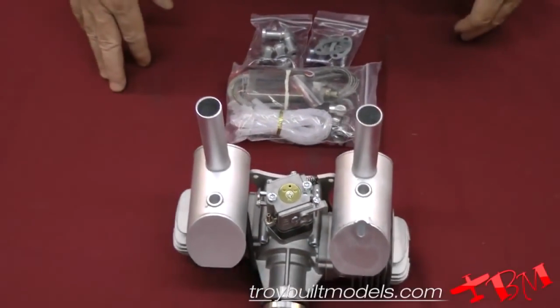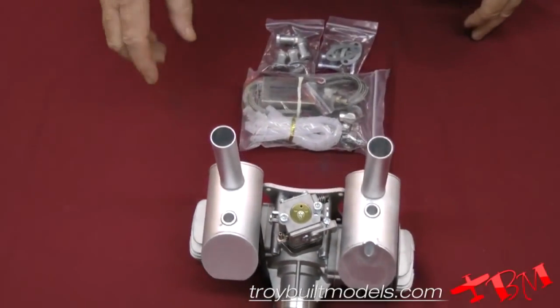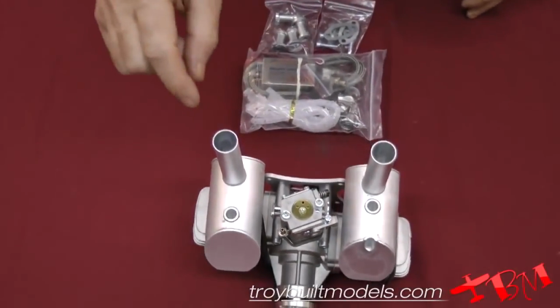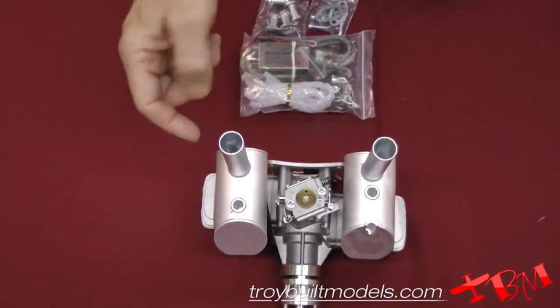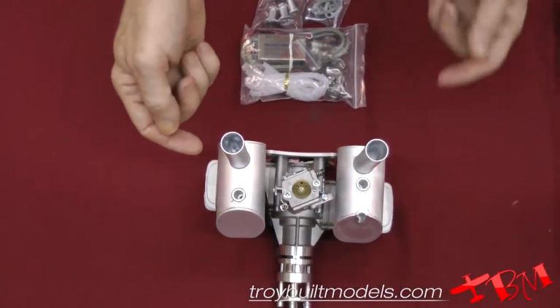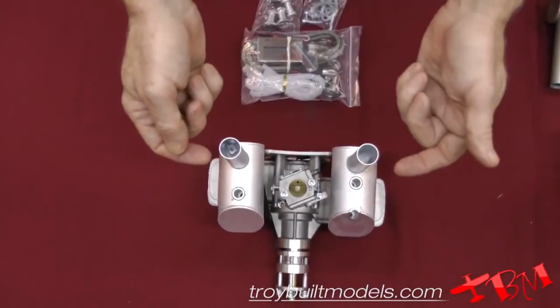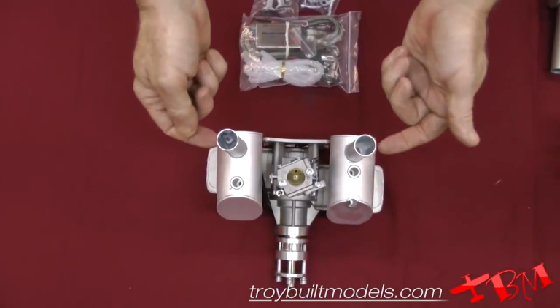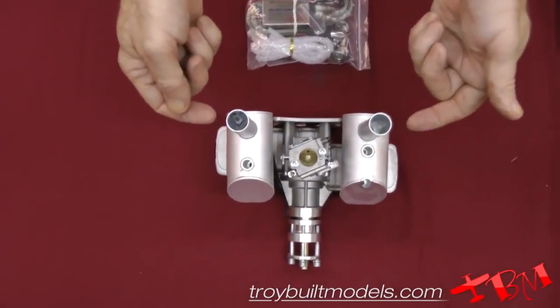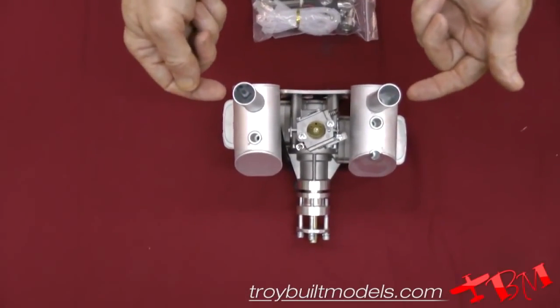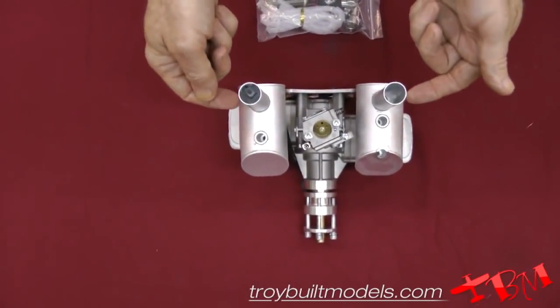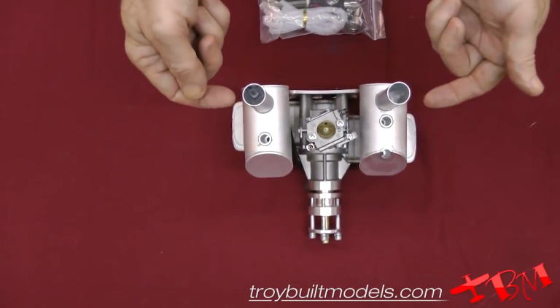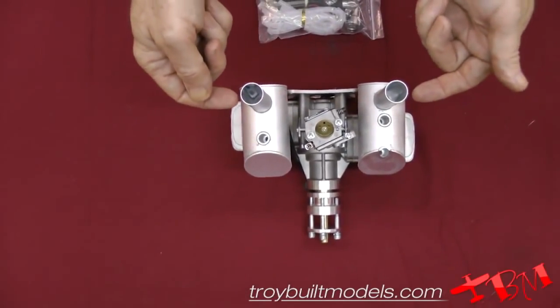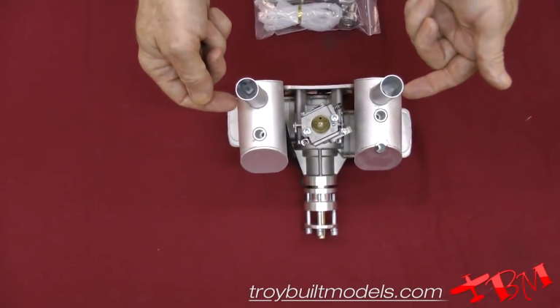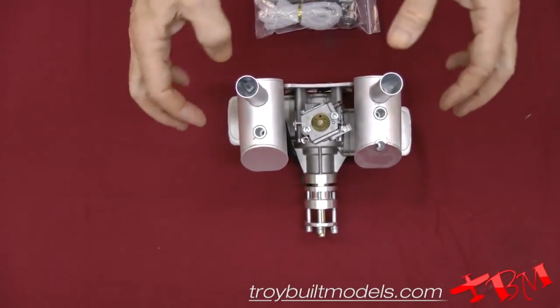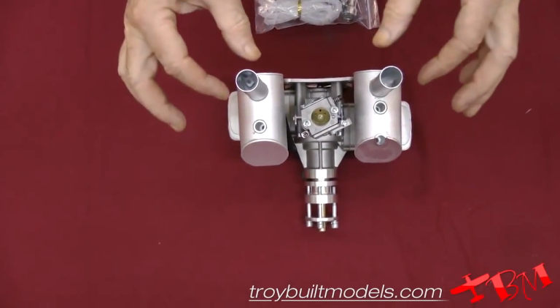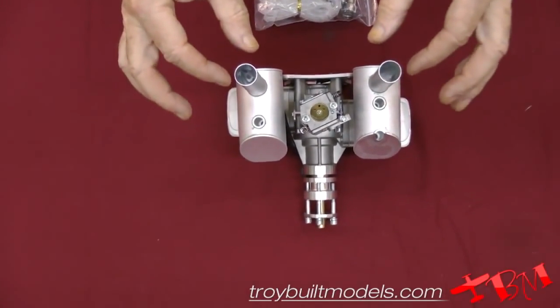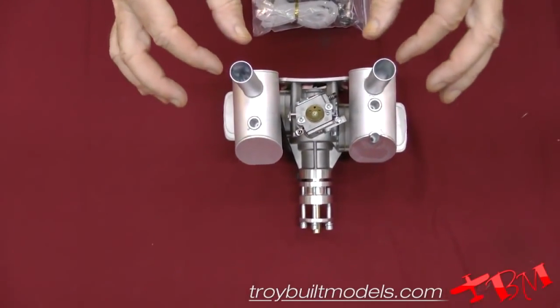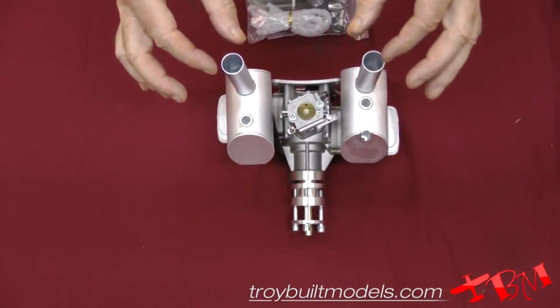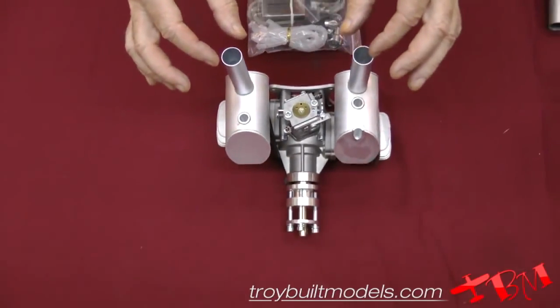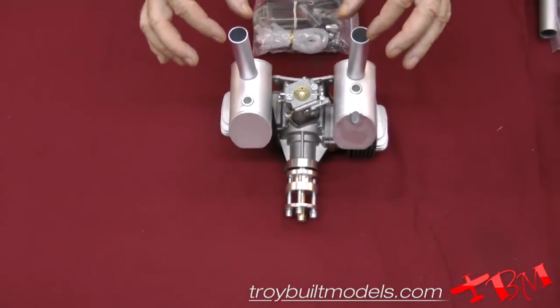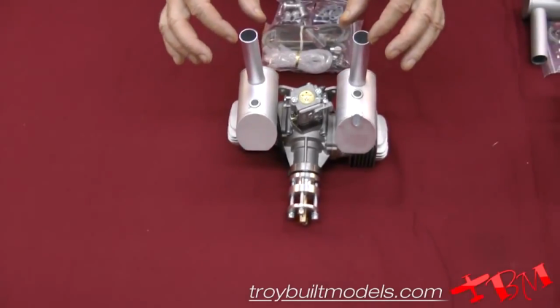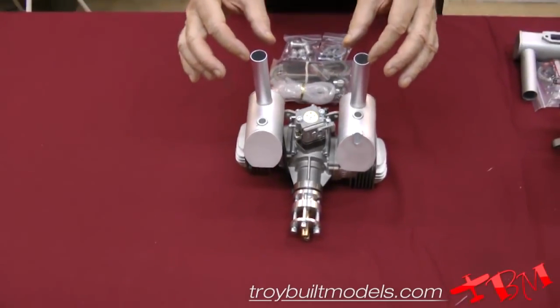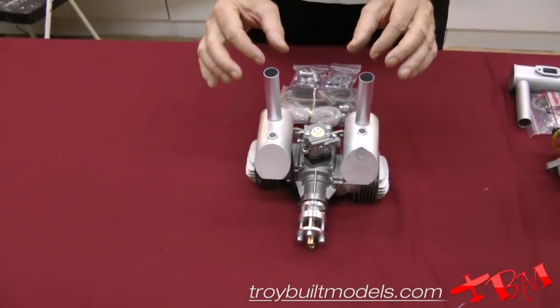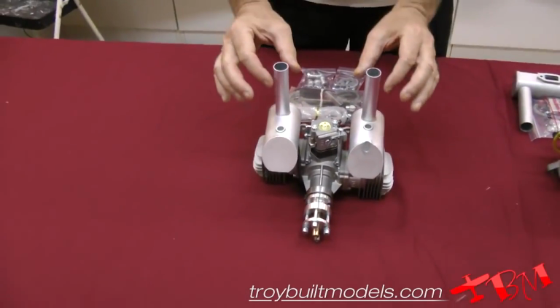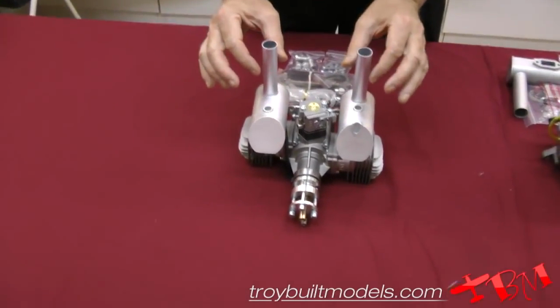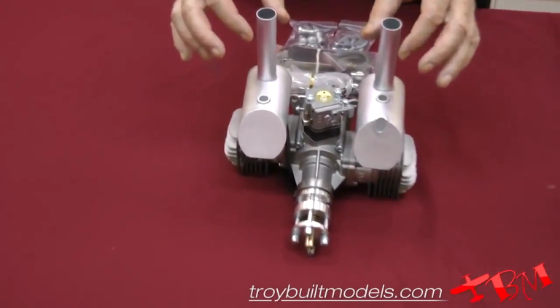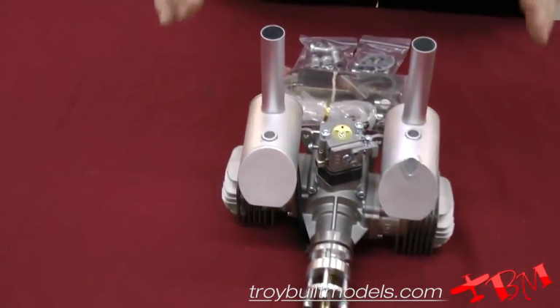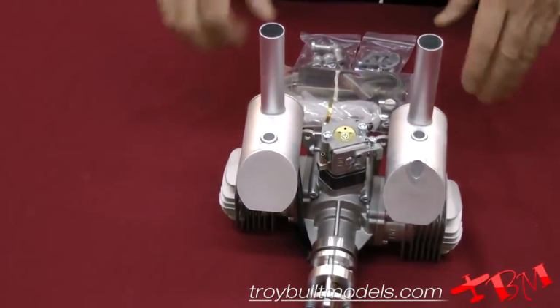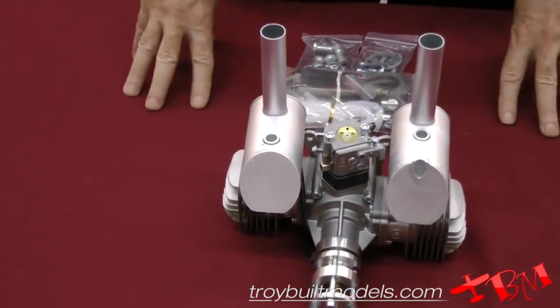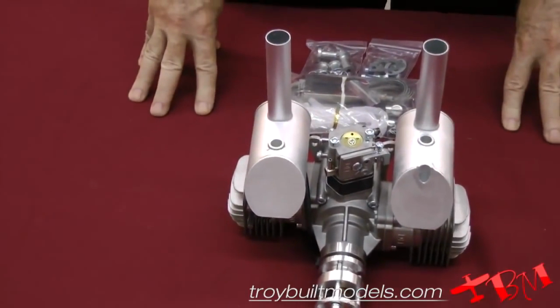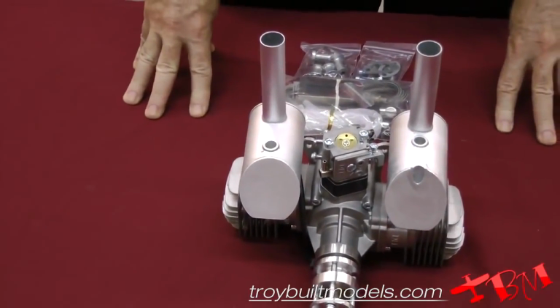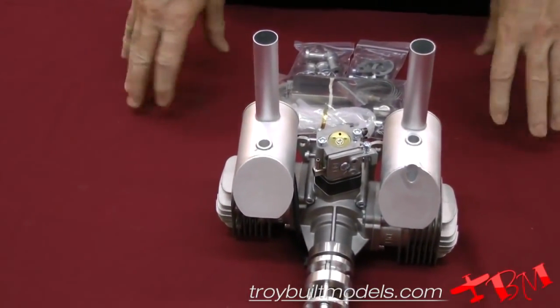Now with these, you can cut those off if you need to, to make it more scale. Also, the 30cc TBM silencers will slide right in there, and that will quiet it down quite a bit.